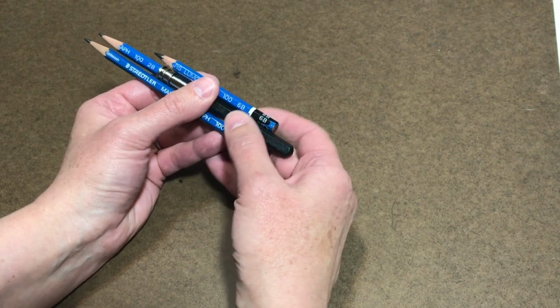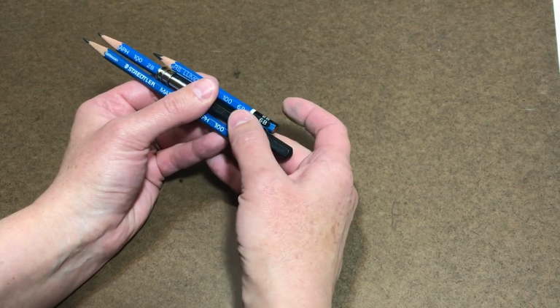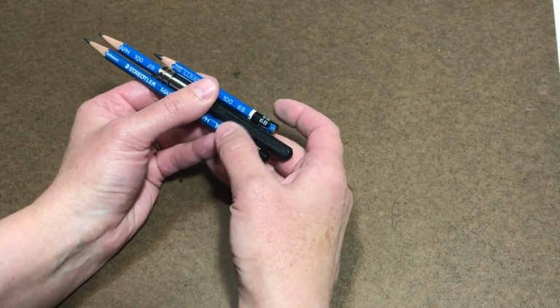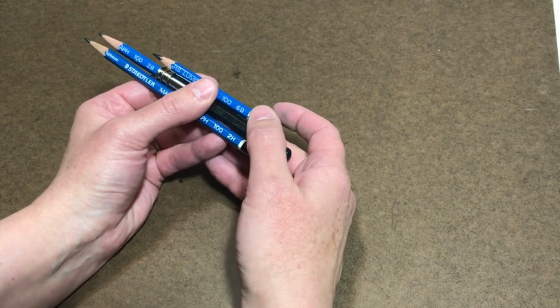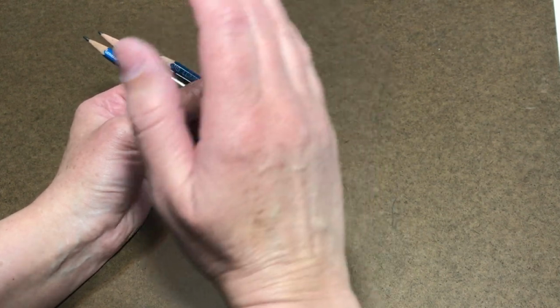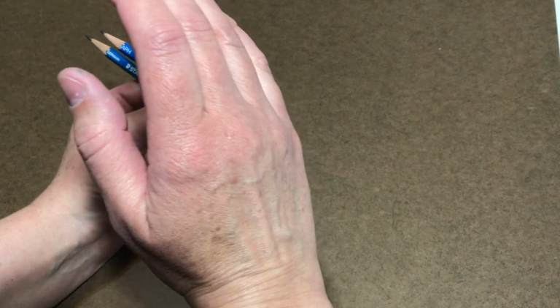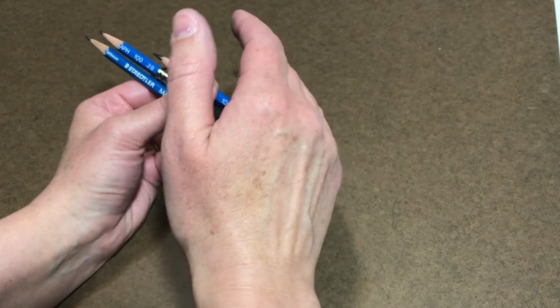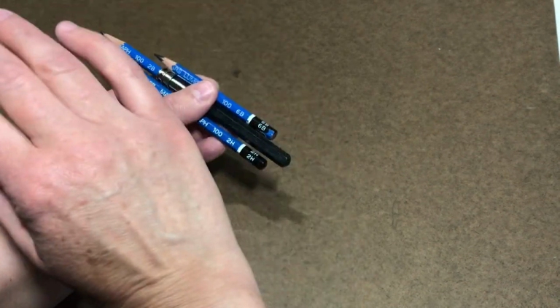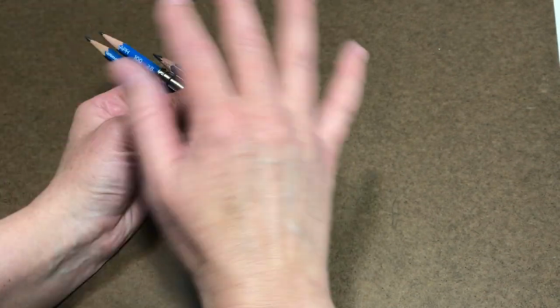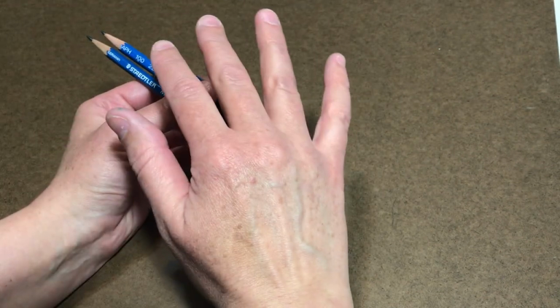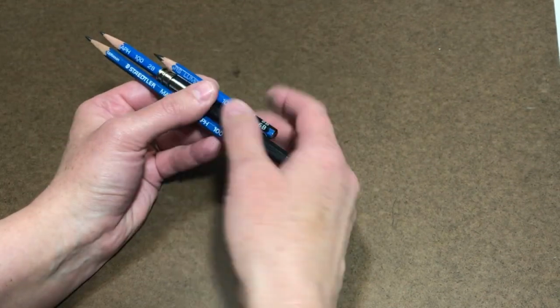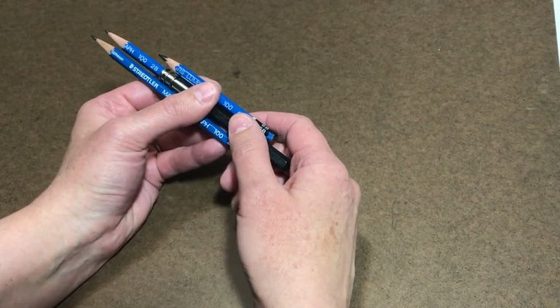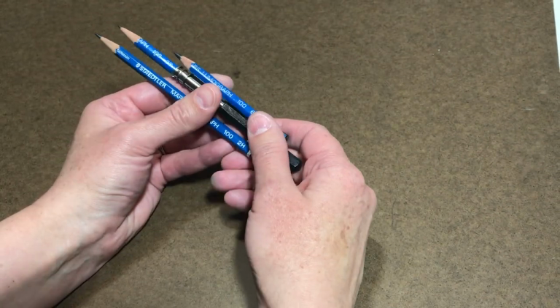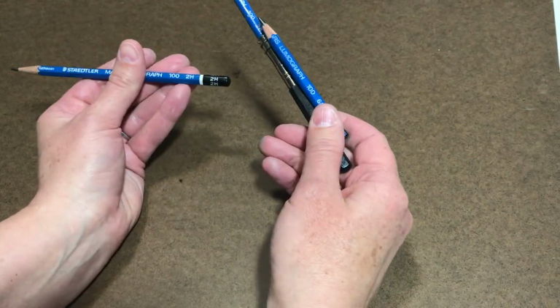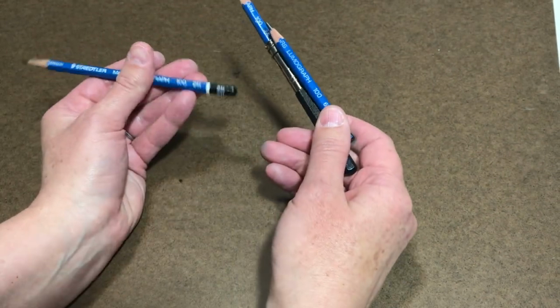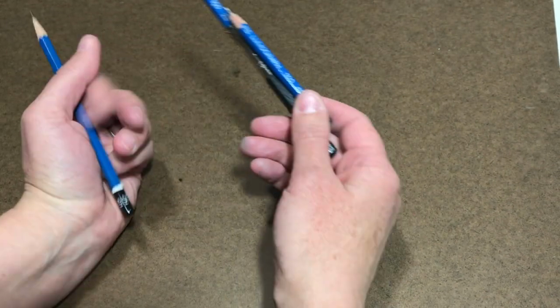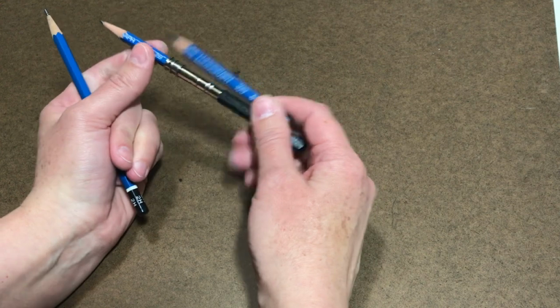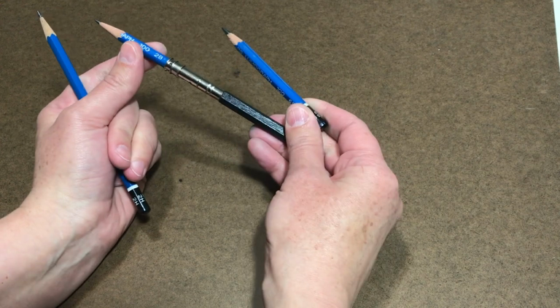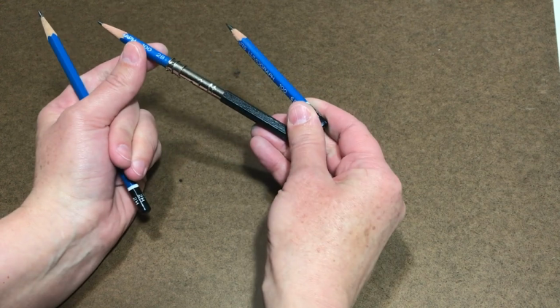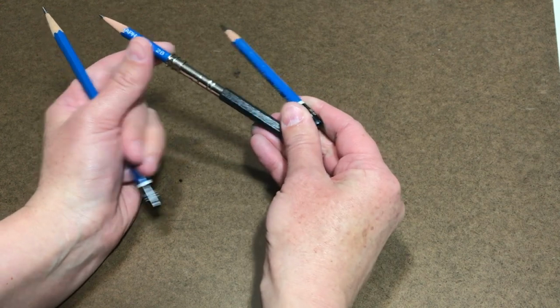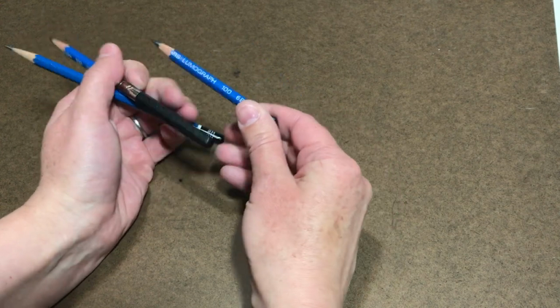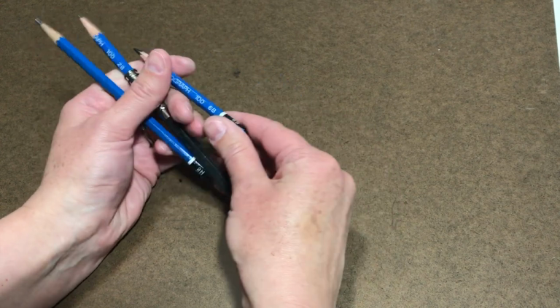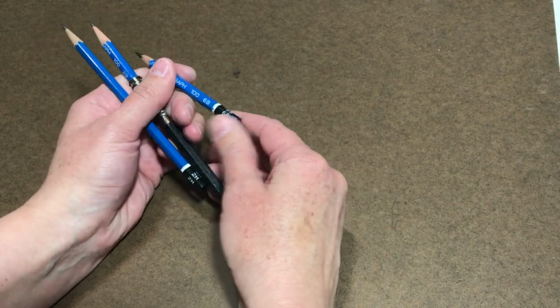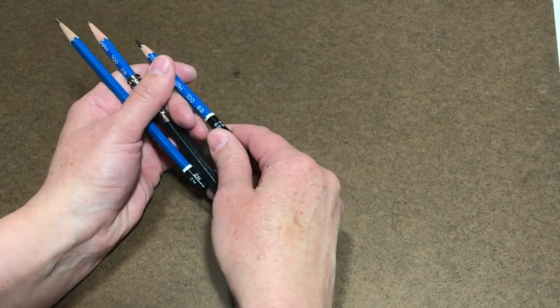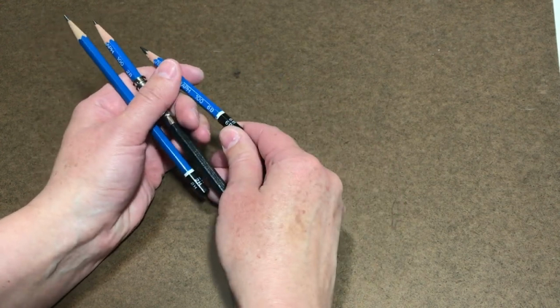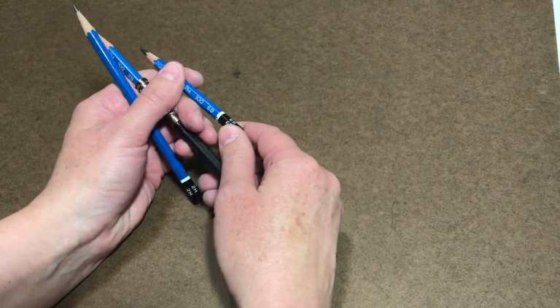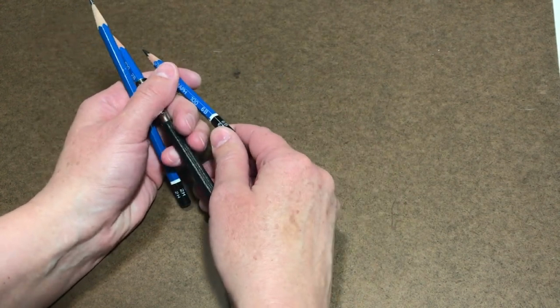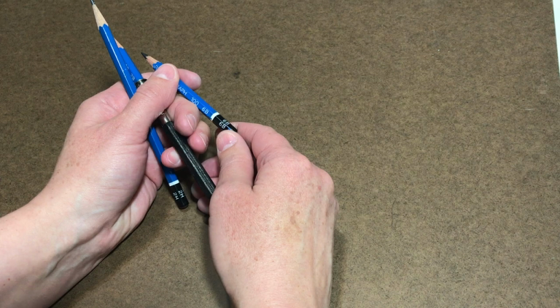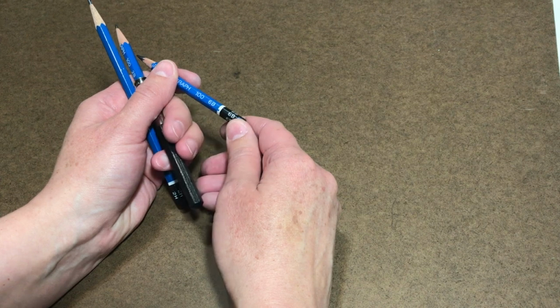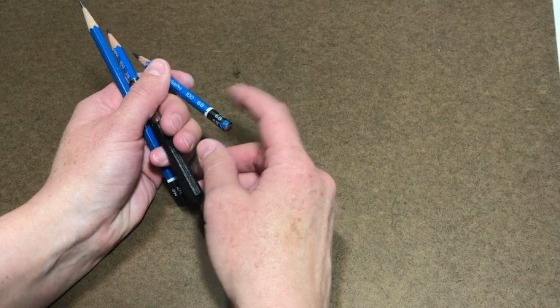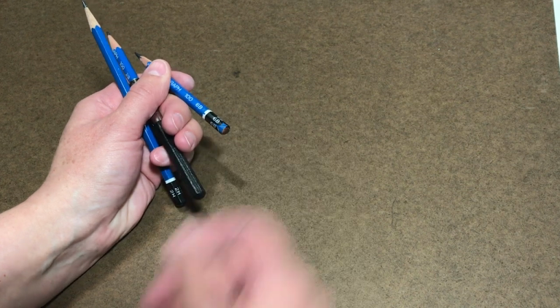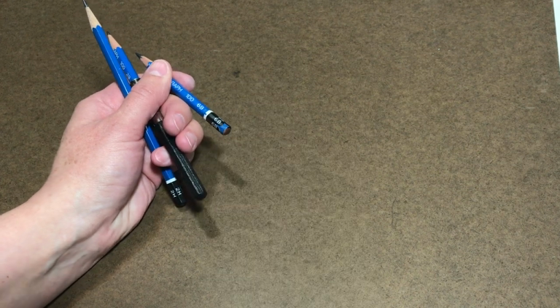If you have these different hard and soft pencils, you can make very light lines for your initial drawing with the 2H, and then refine the drawing with the 2B. The 6B can make even darker marks where you're correcting areas, and it can also help you make transfer paper.